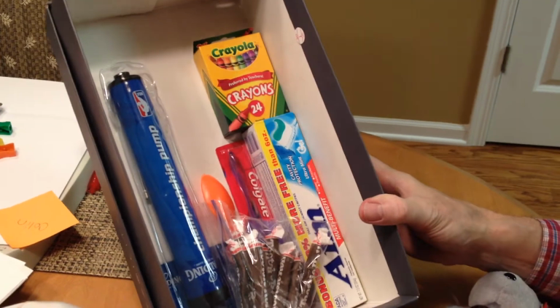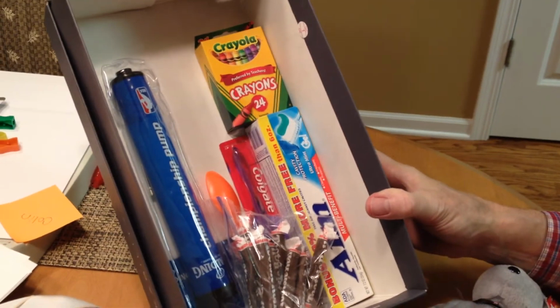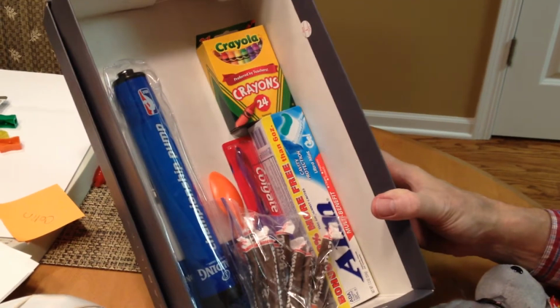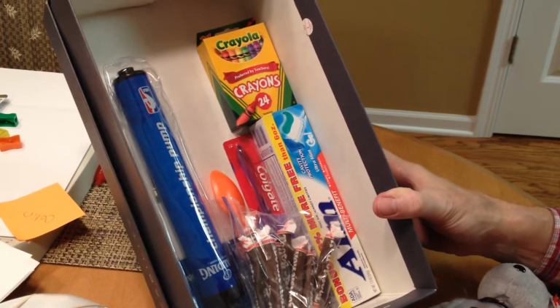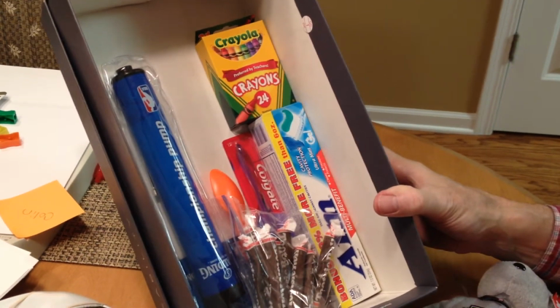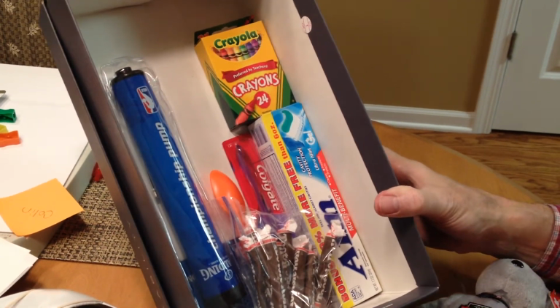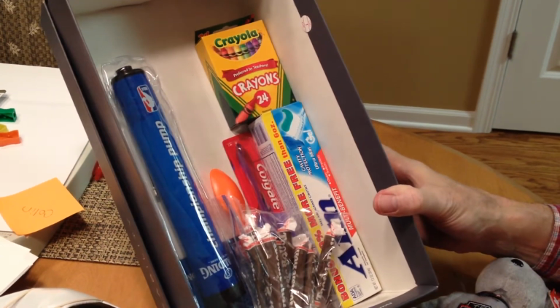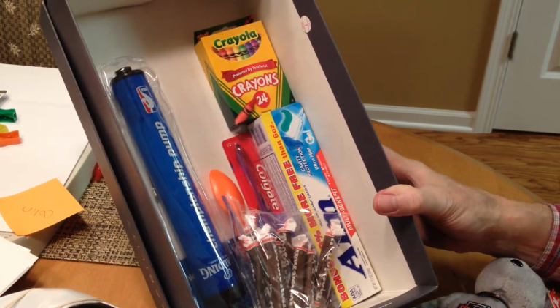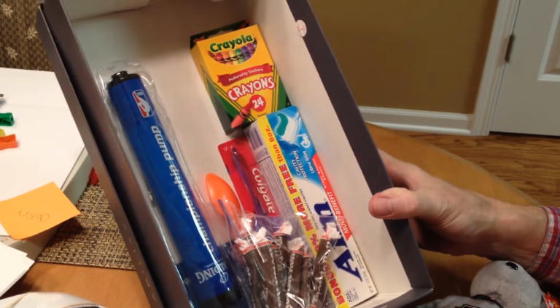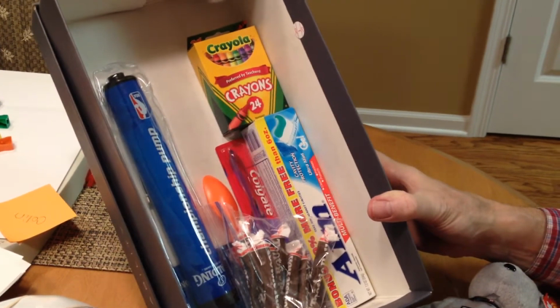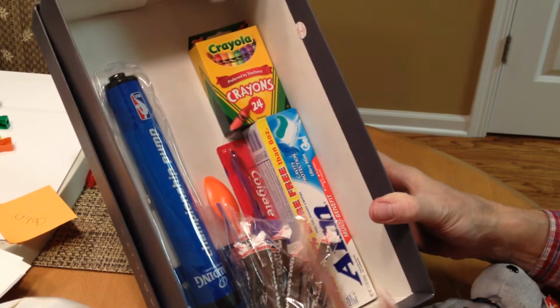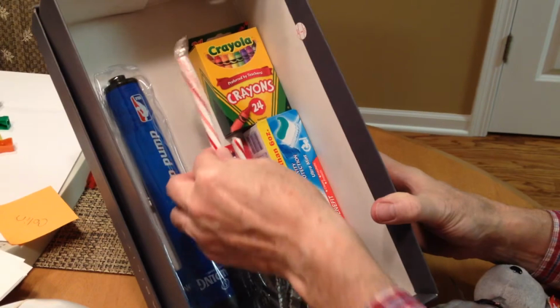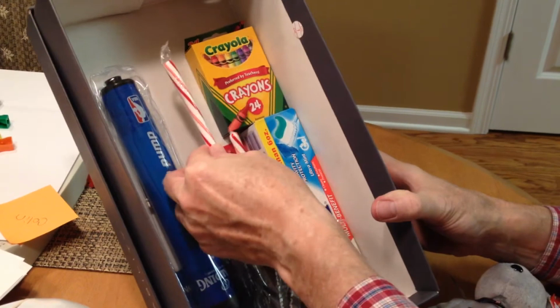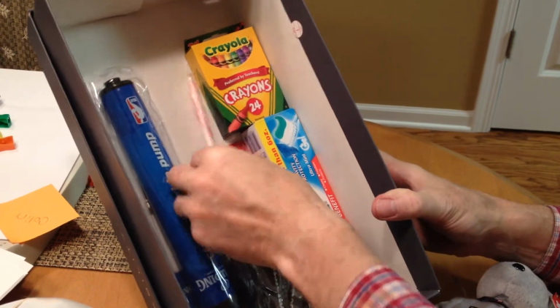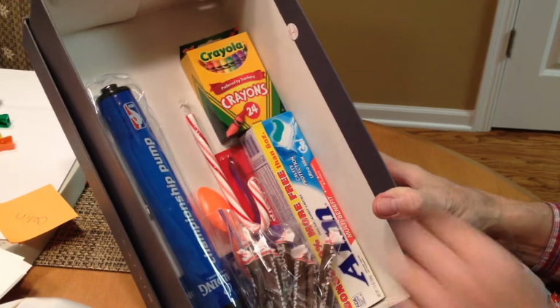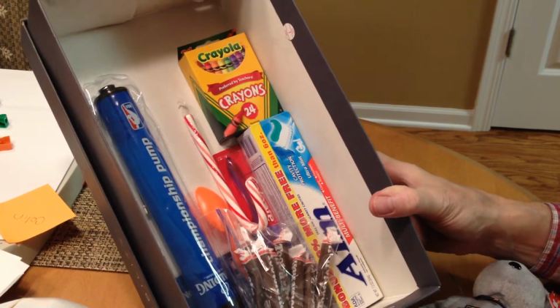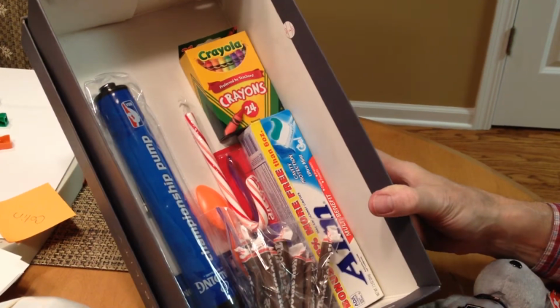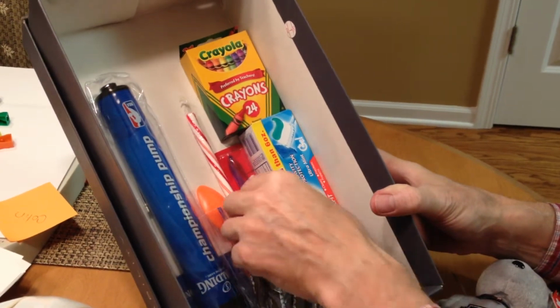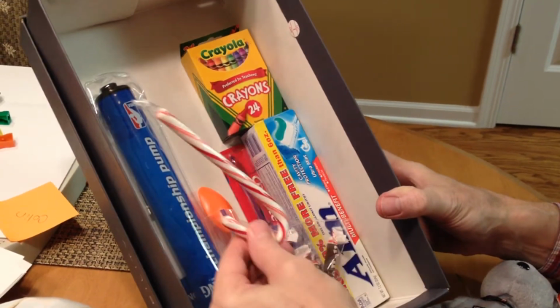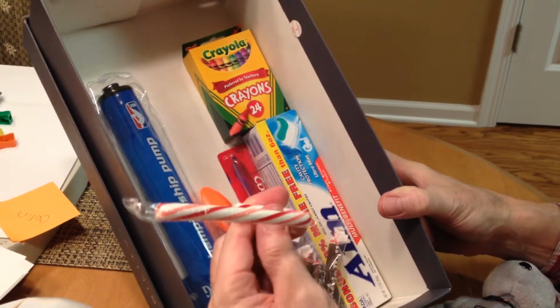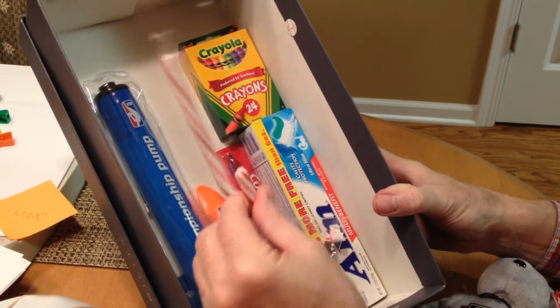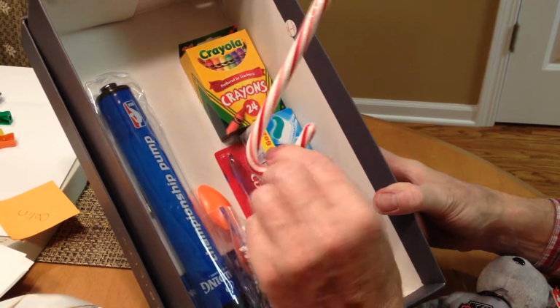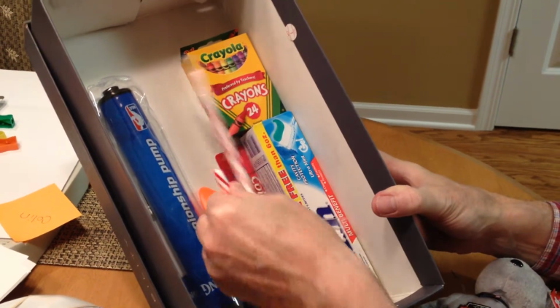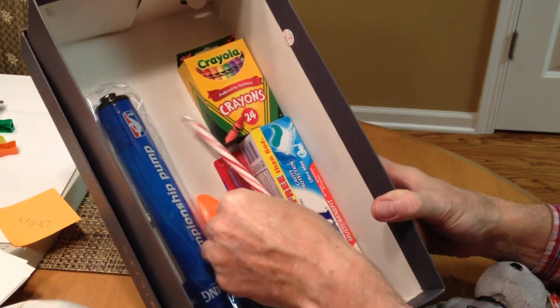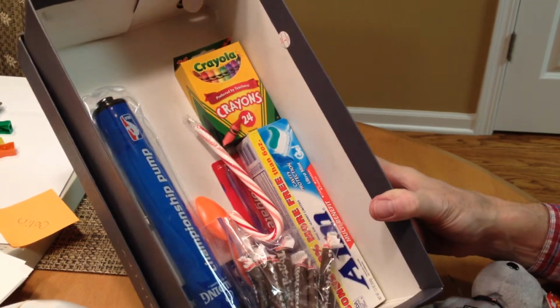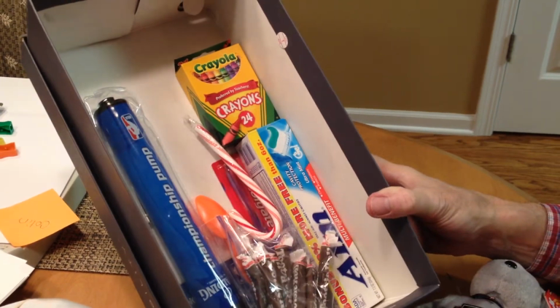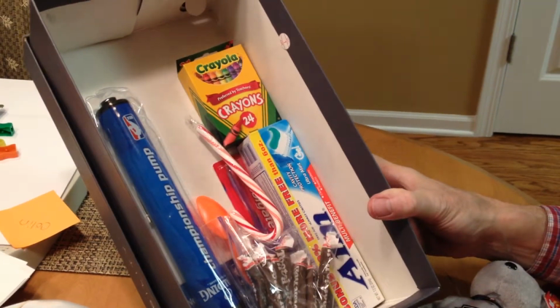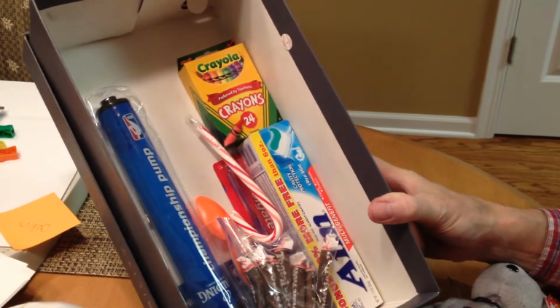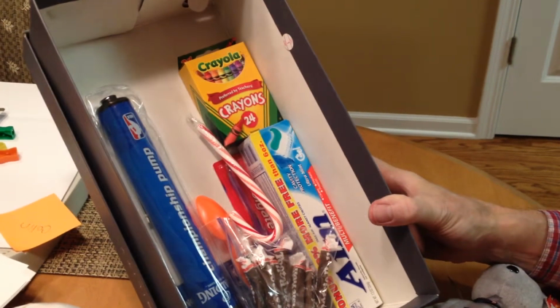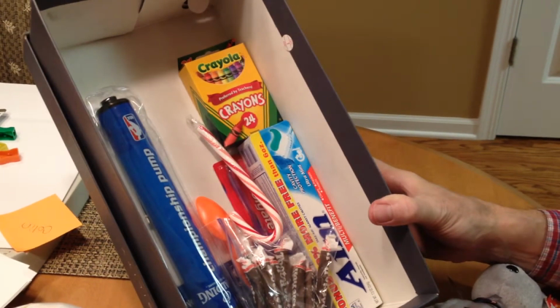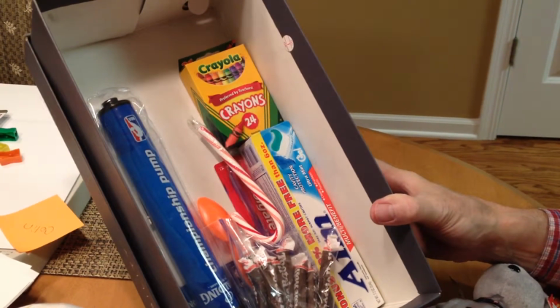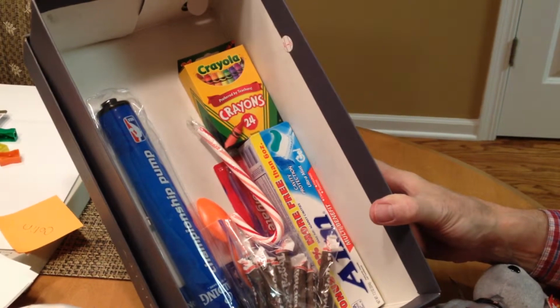They get some crayons — you may not be in the crayon age at this point because you're past that, but they may have never seen crayons. They get some candy canes. We had a lot of people laugh because they didn't know what these candy canes were and had to be instructed to take the plastic off and that they could eat them.